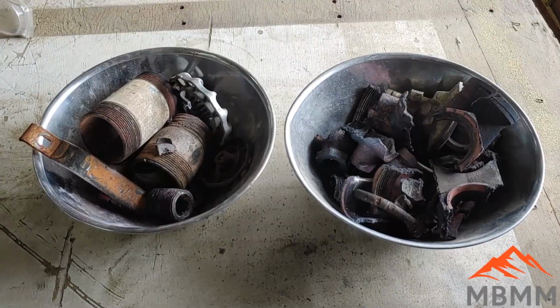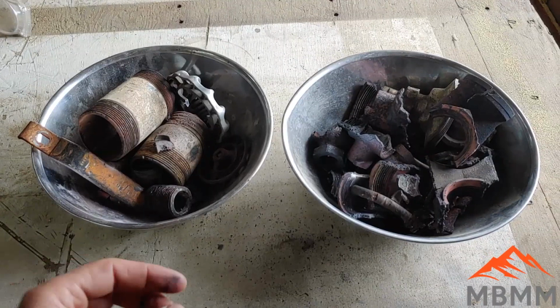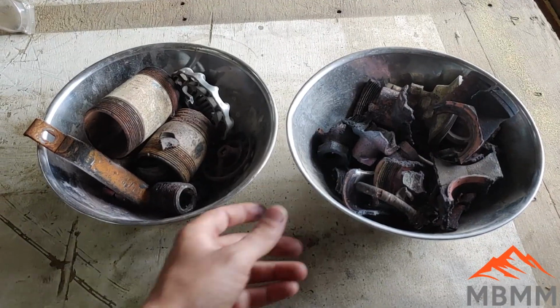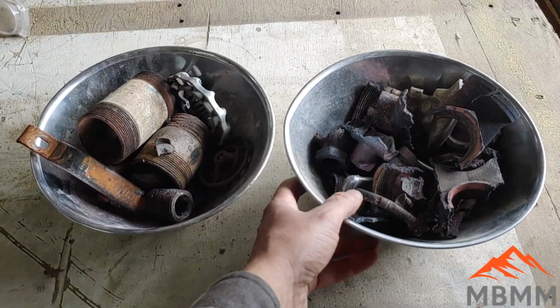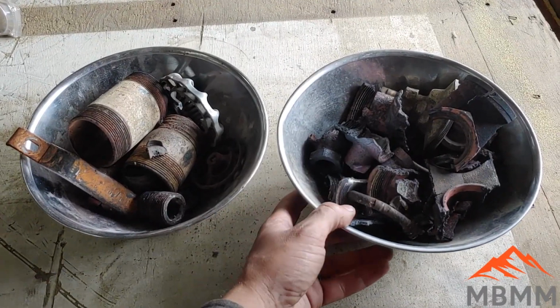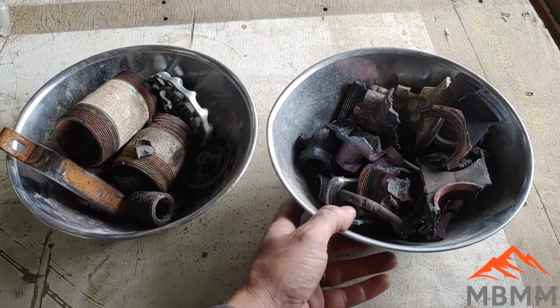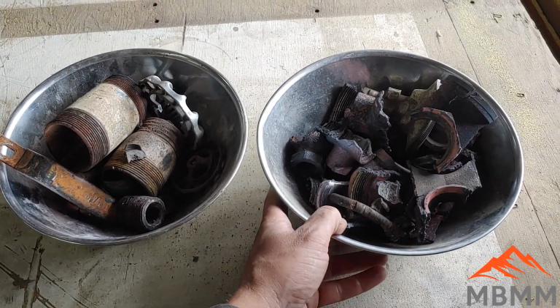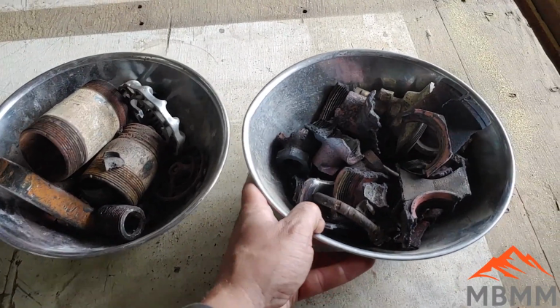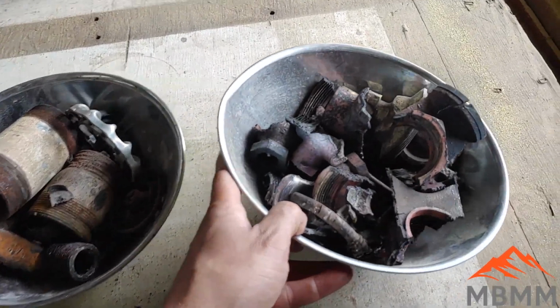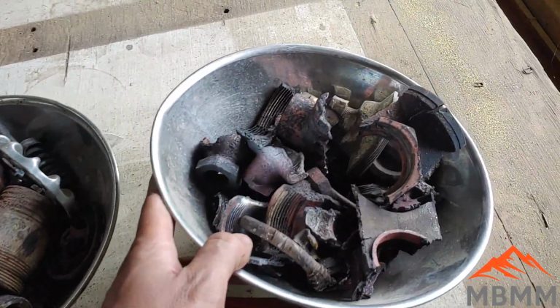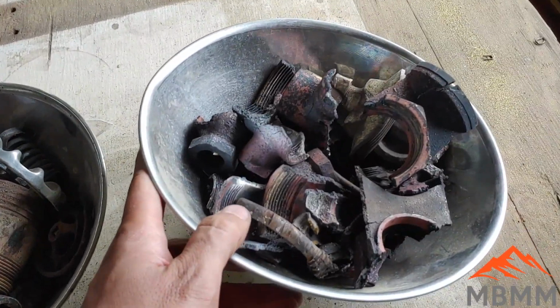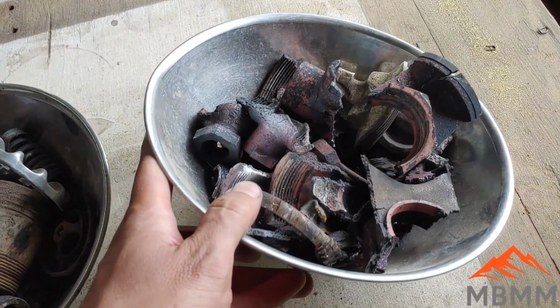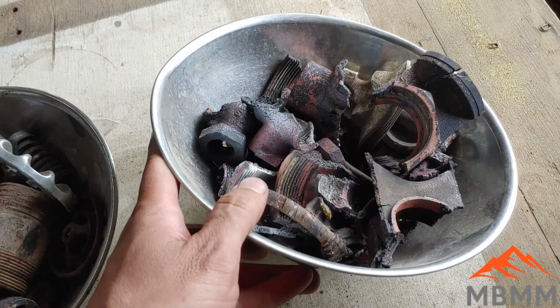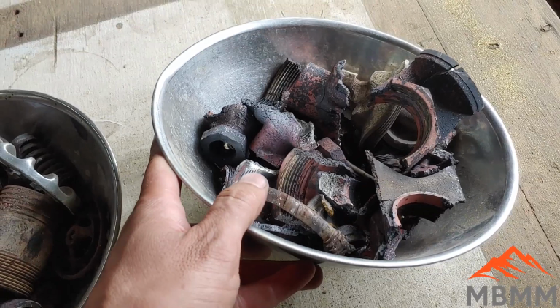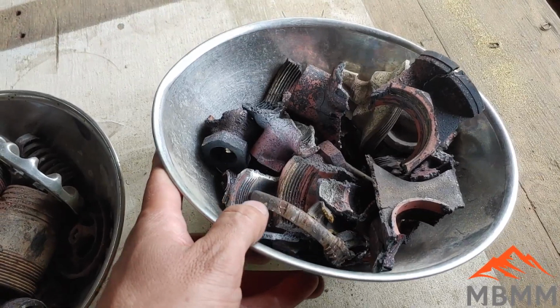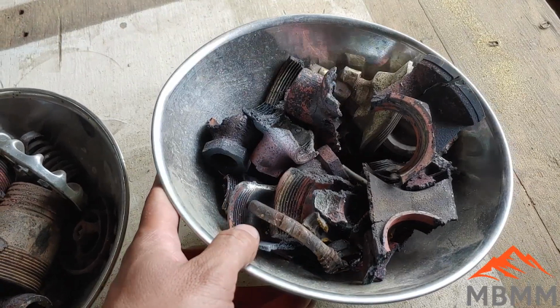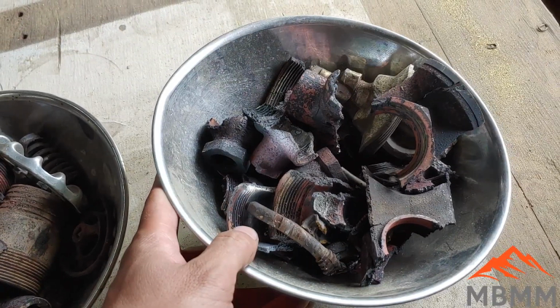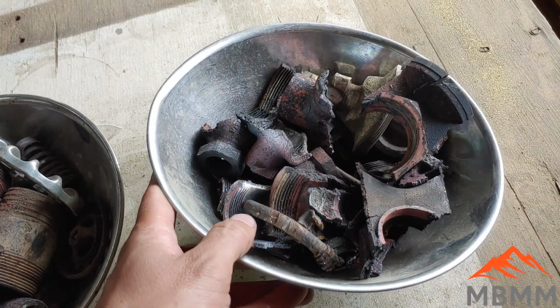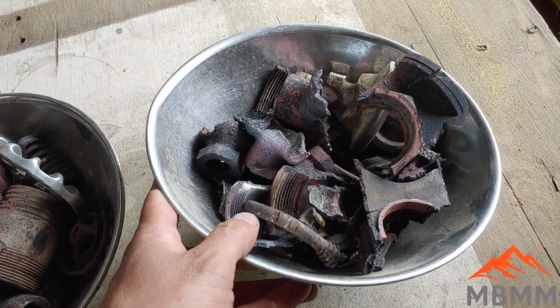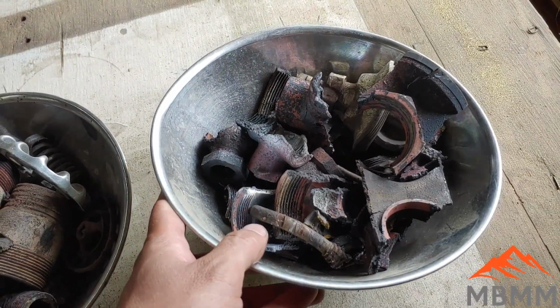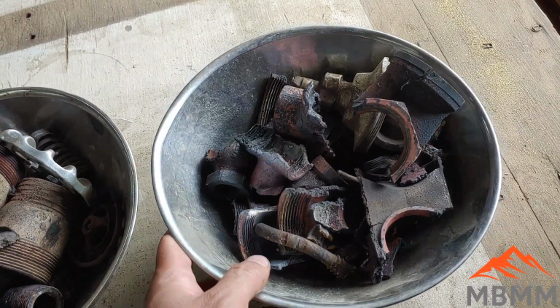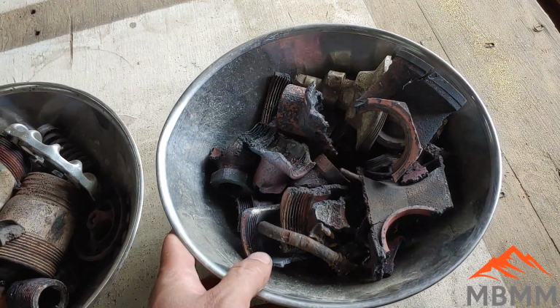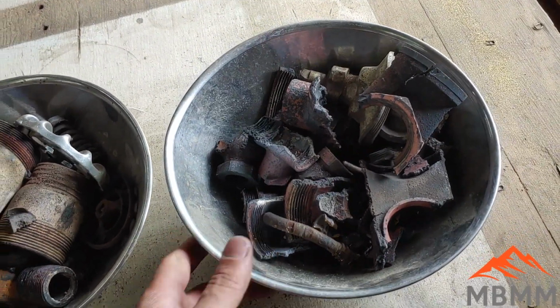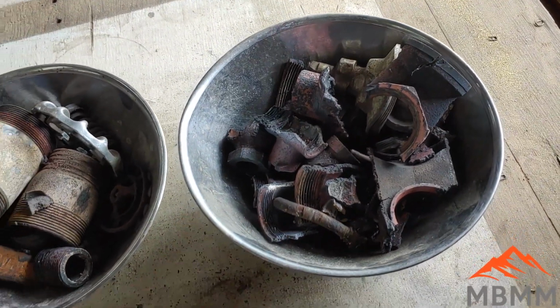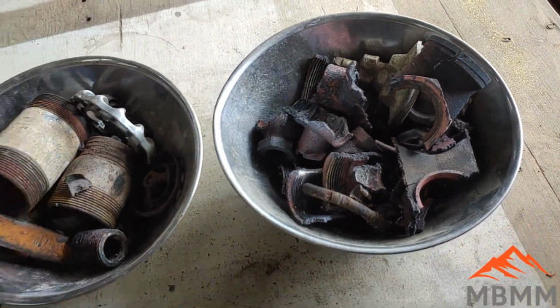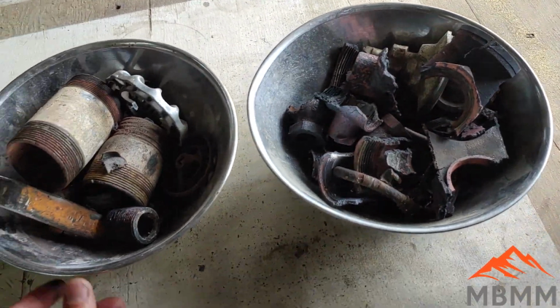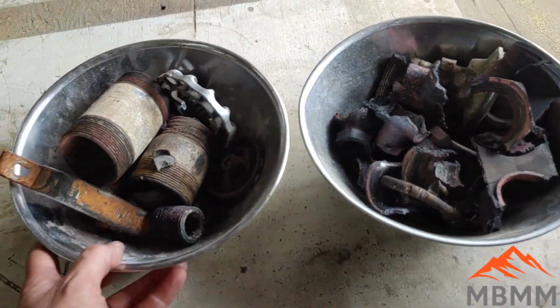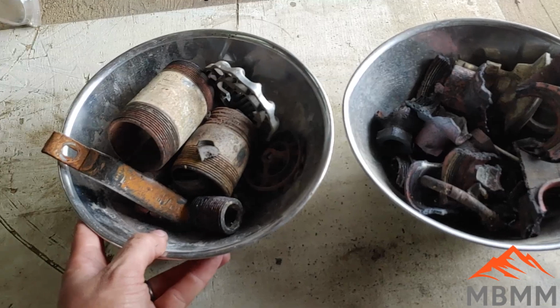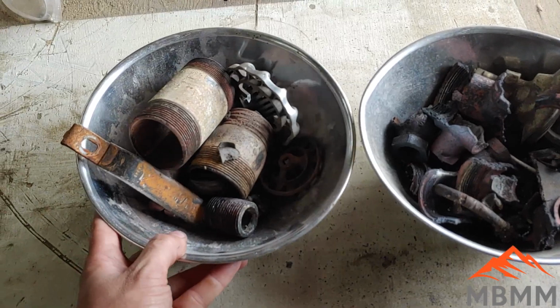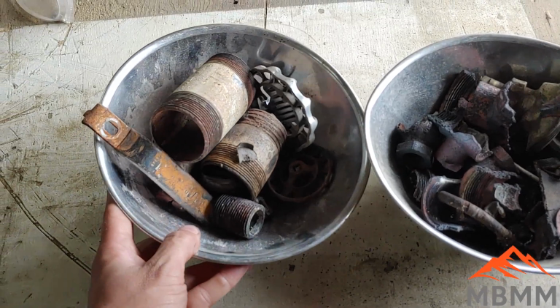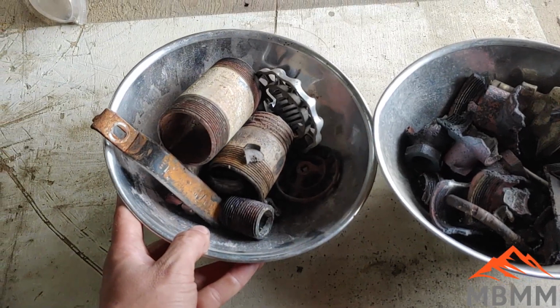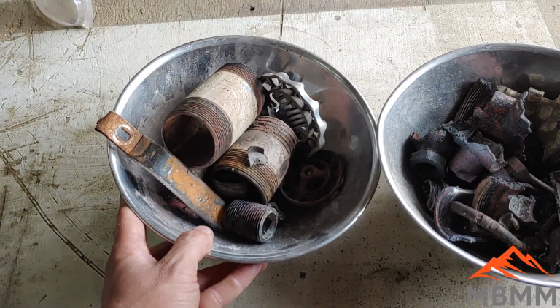Here are our valves all broken up. Here's our clean brass, and it worked really good. You just whack them with a hammer and they kind of fall apart. And then here's our steel fraction.